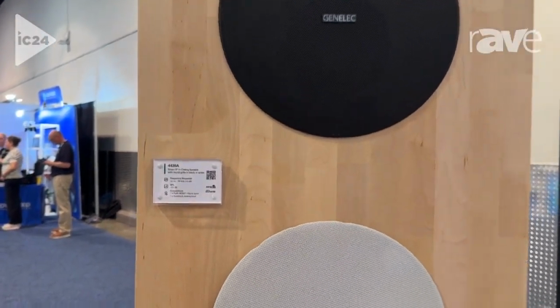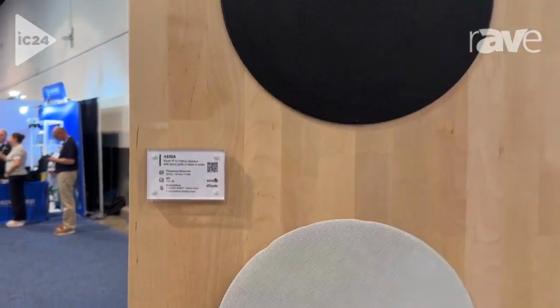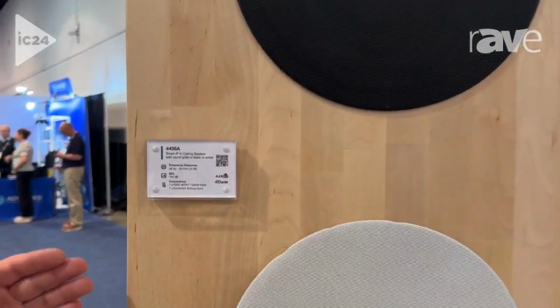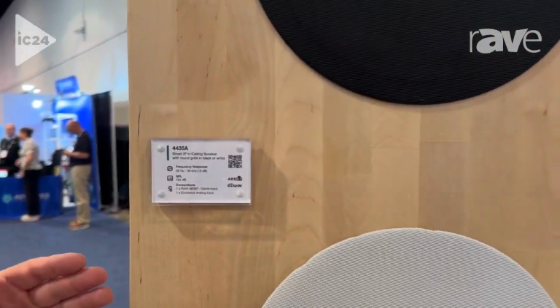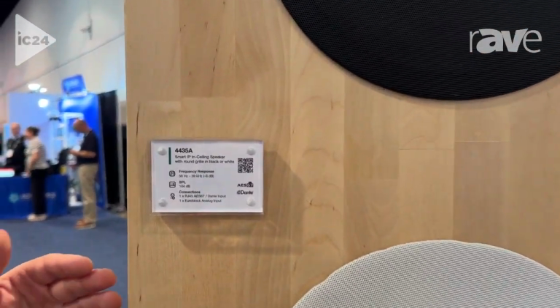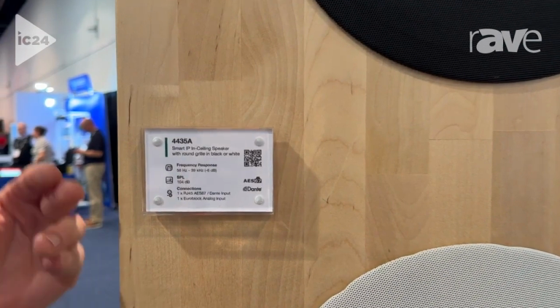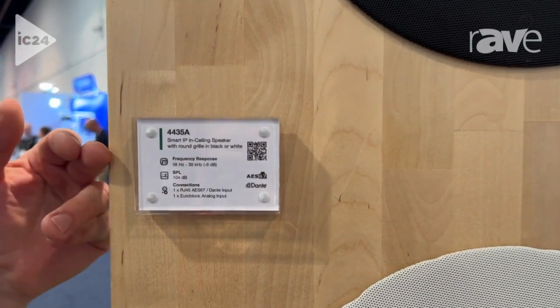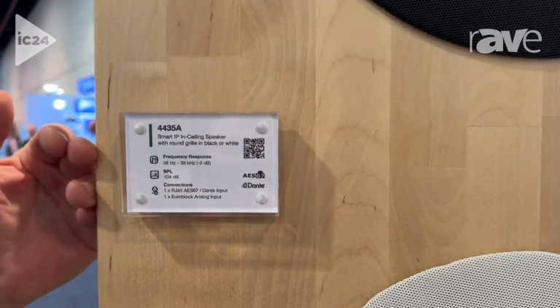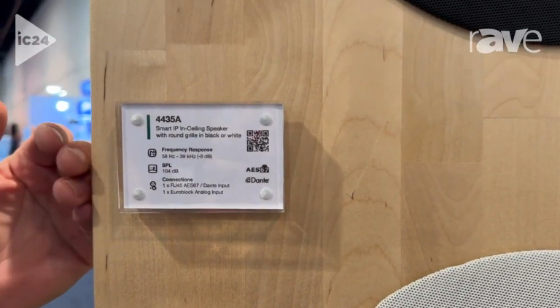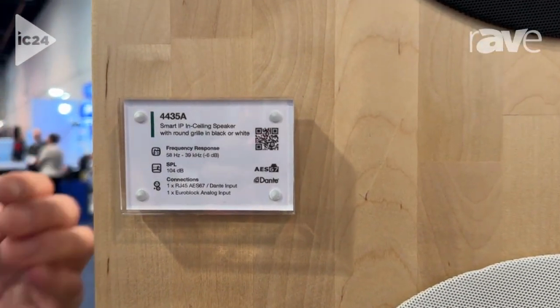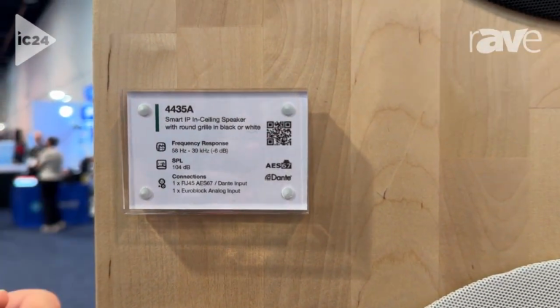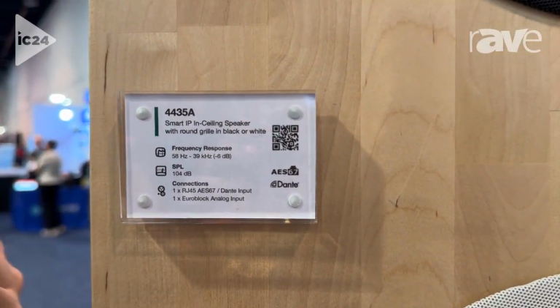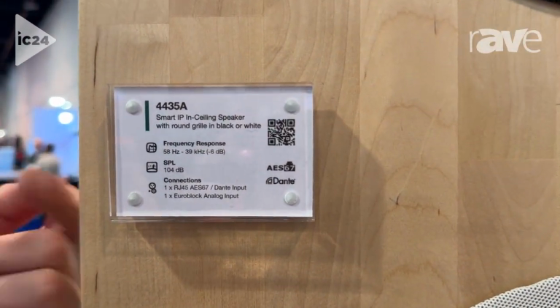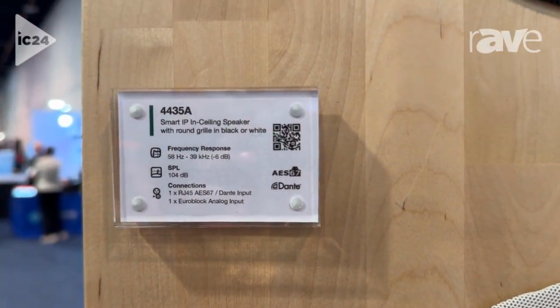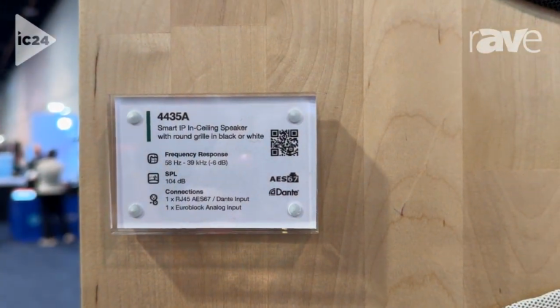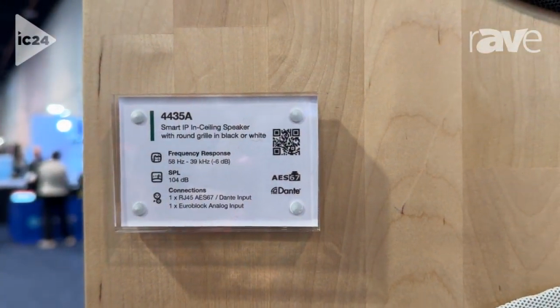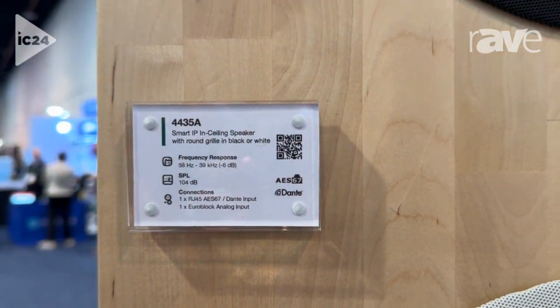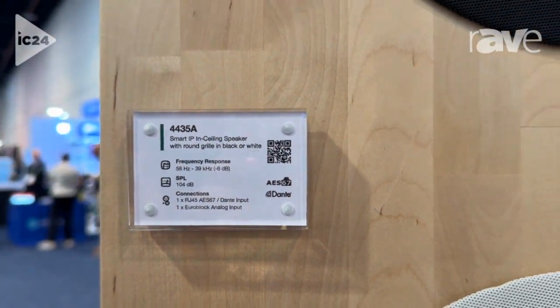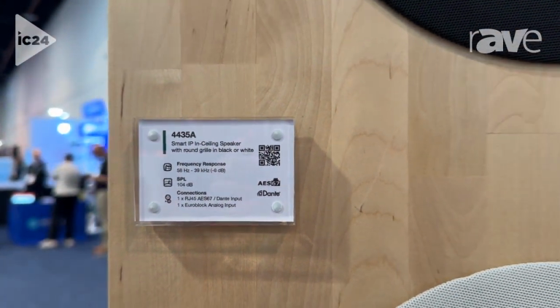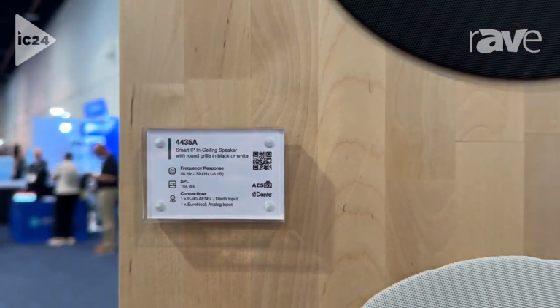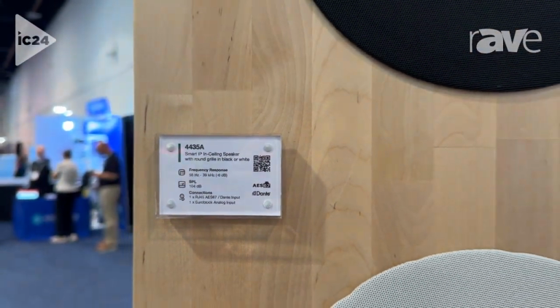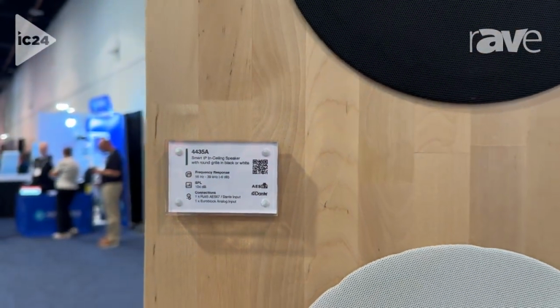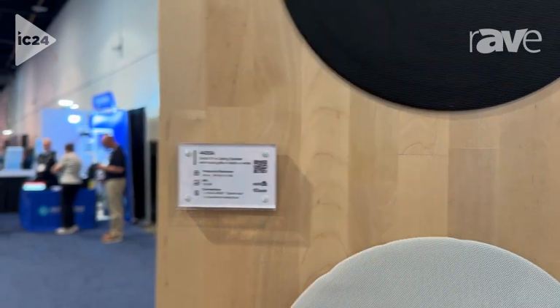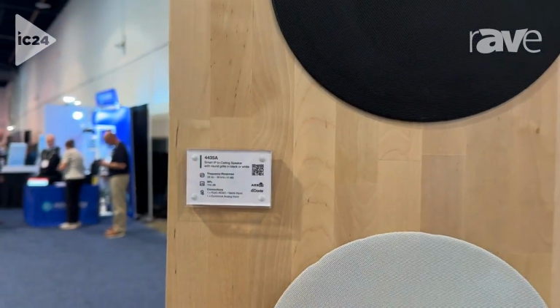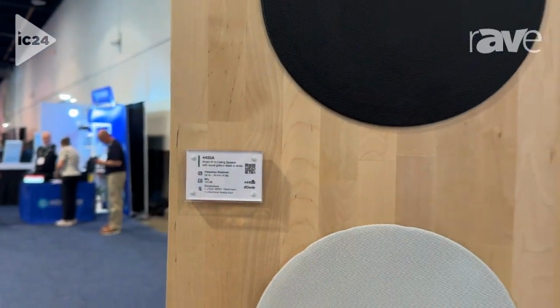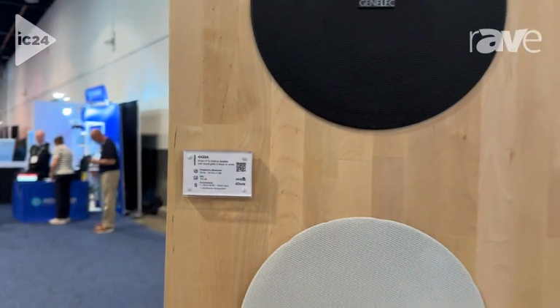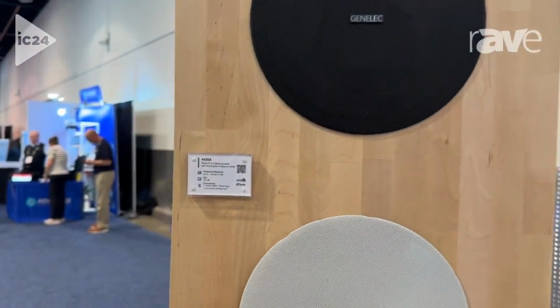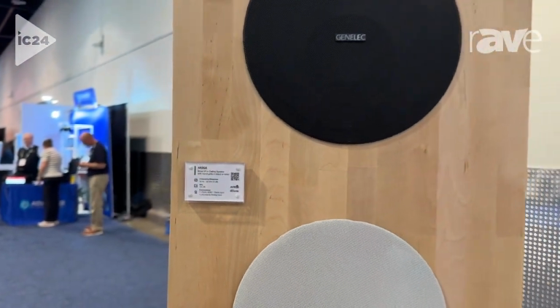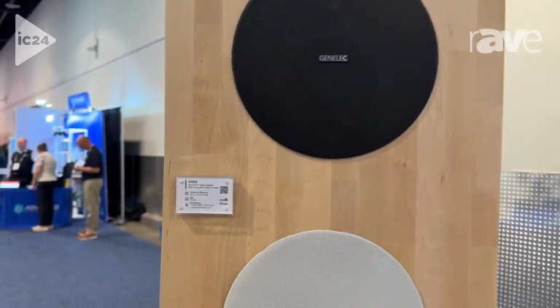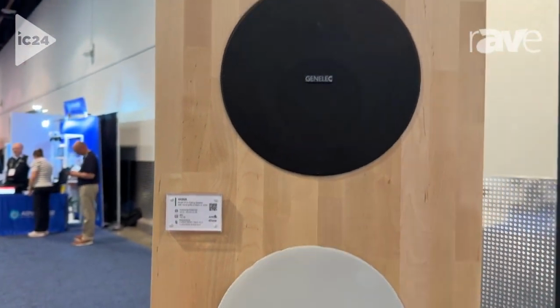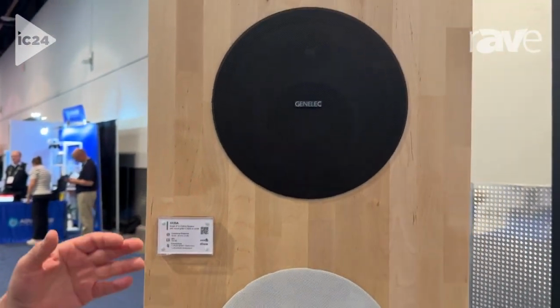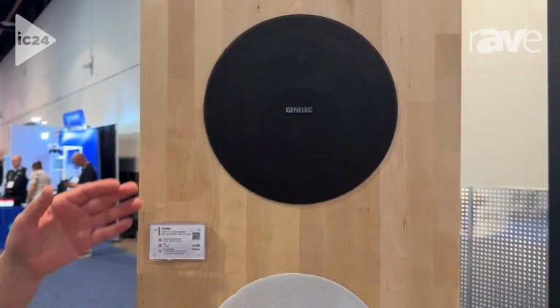If we look at the specs here, you can see it's the 4435. It is capable of 104 dB, so it gets pretty good coverage for a ceiling speaker.